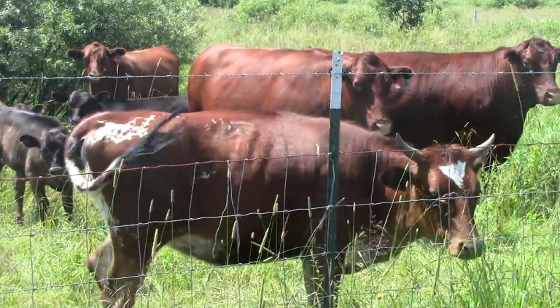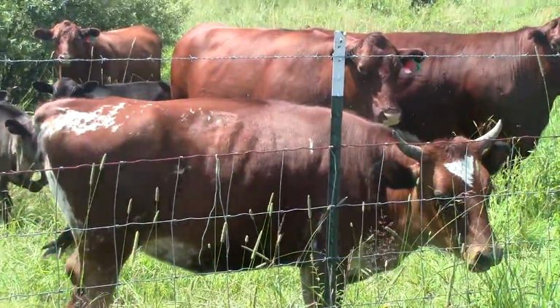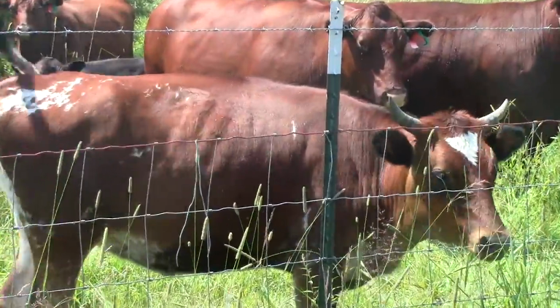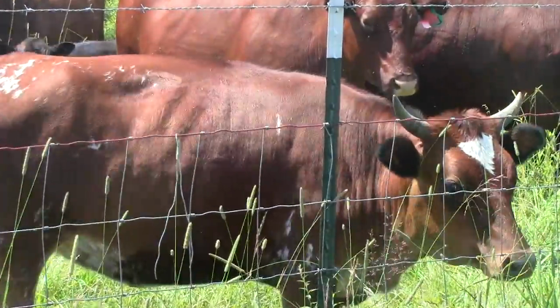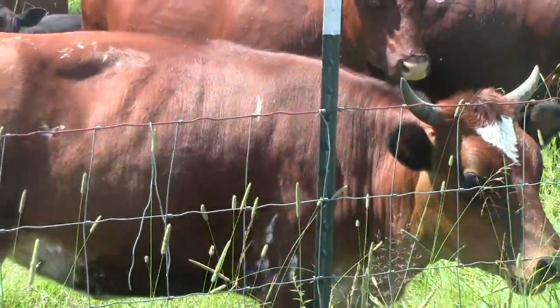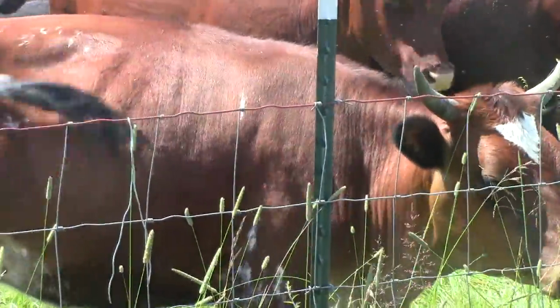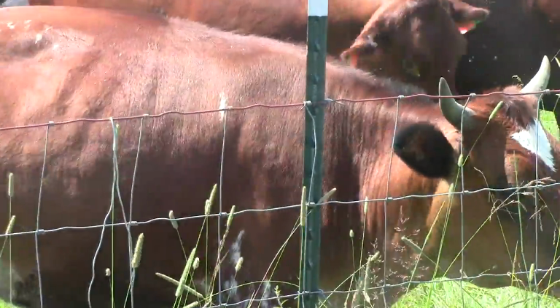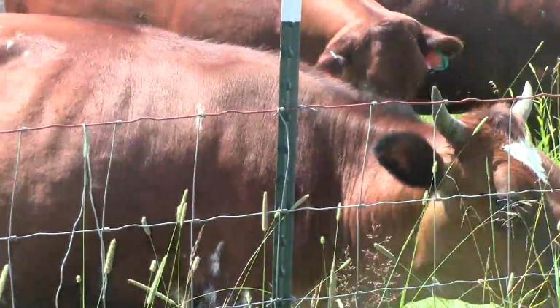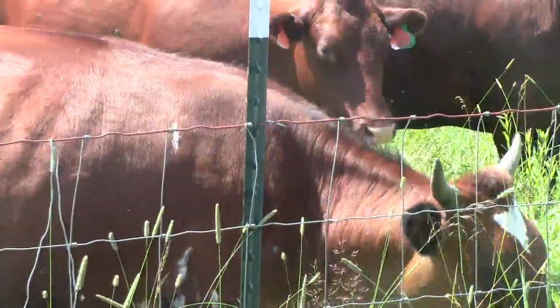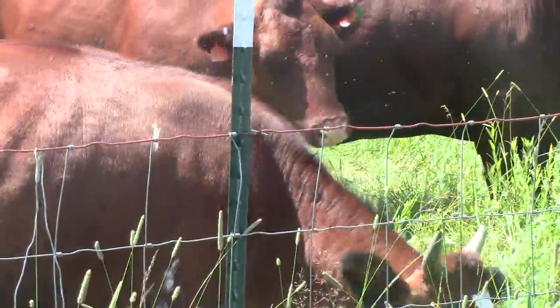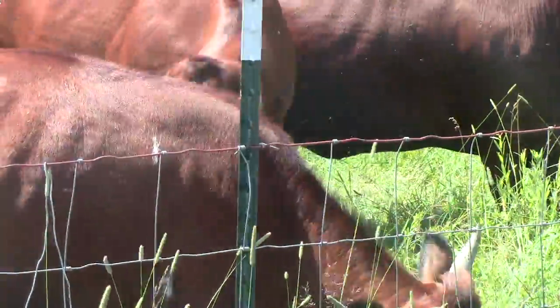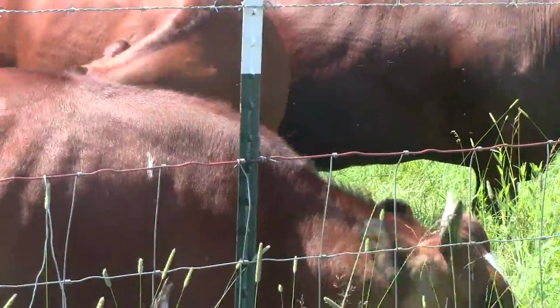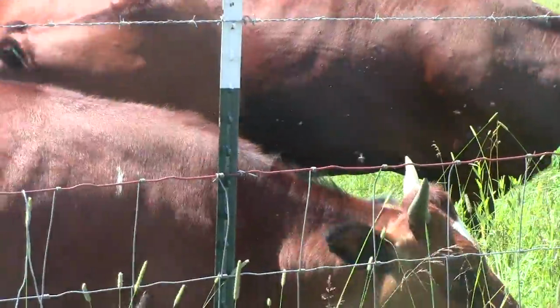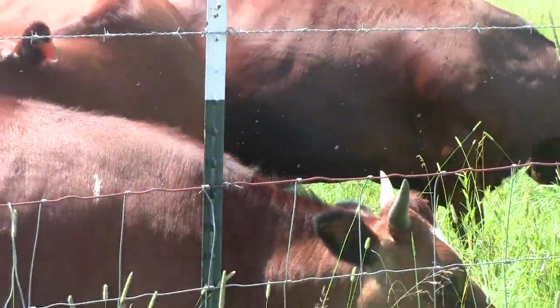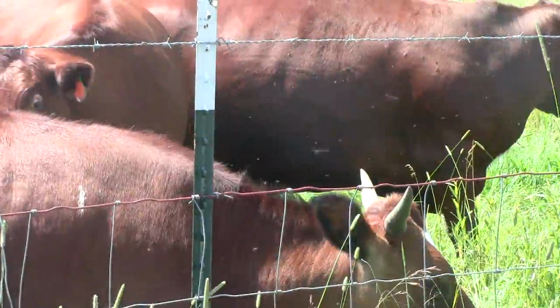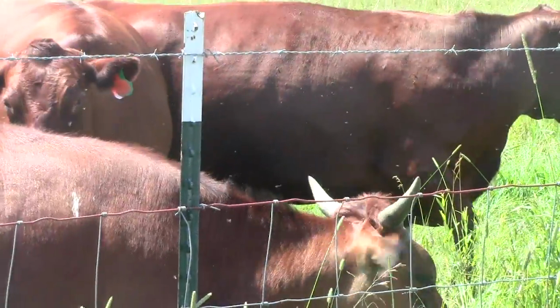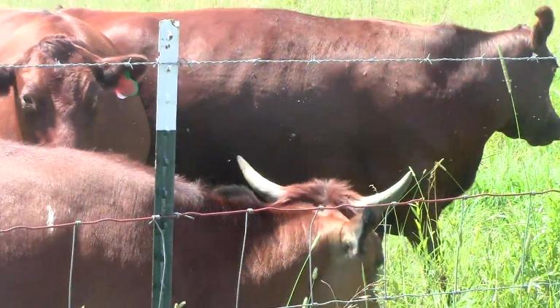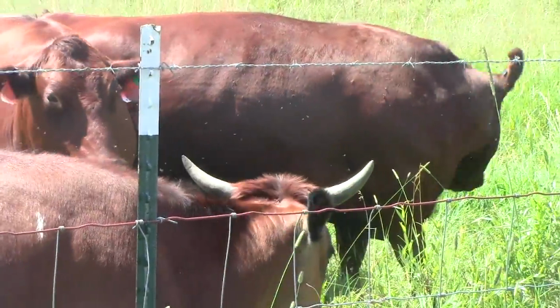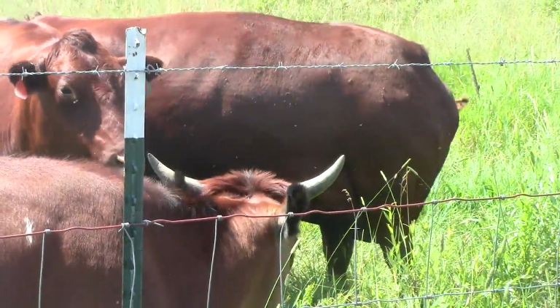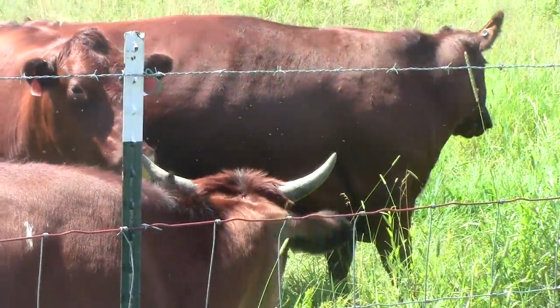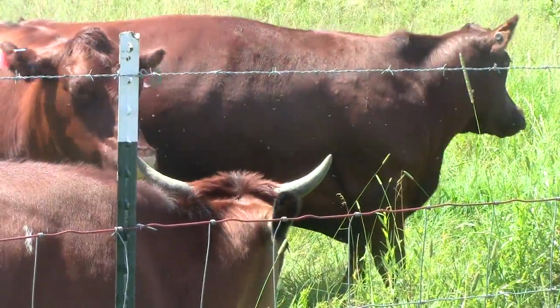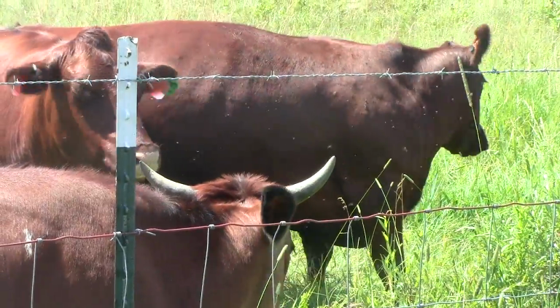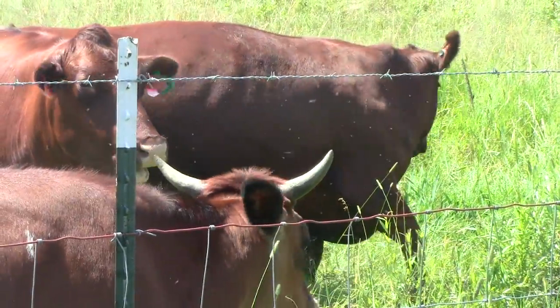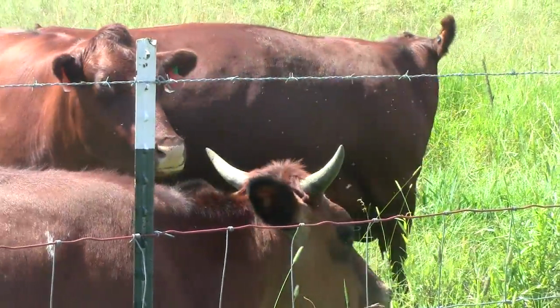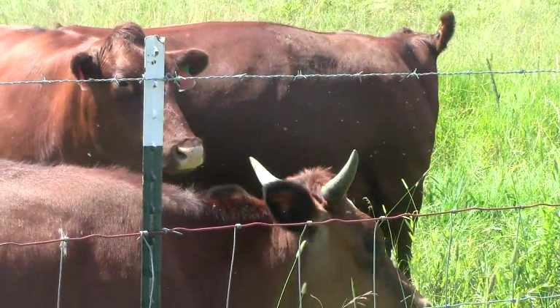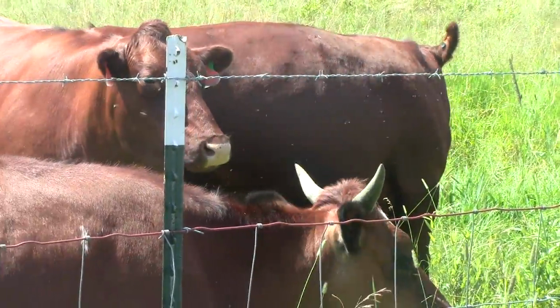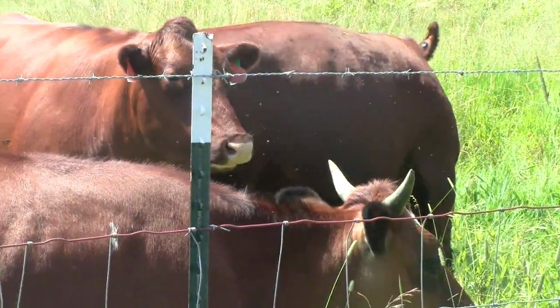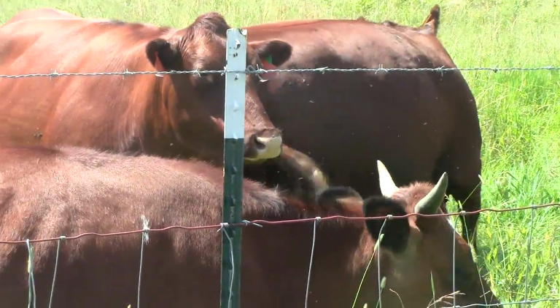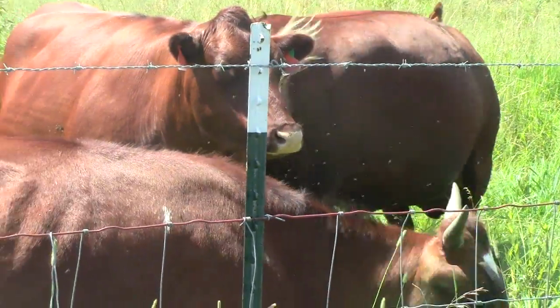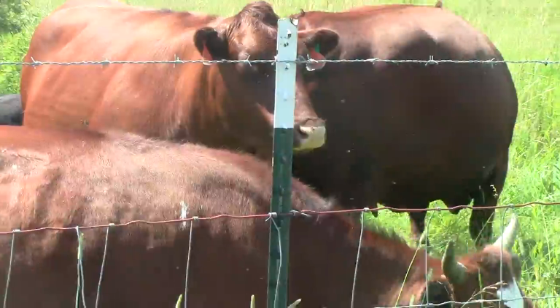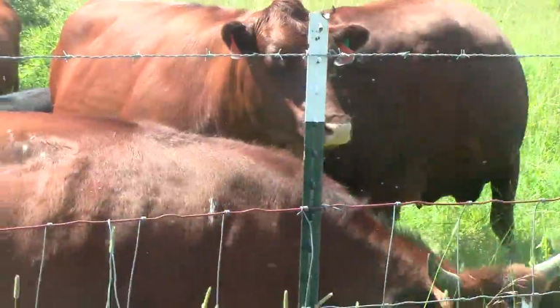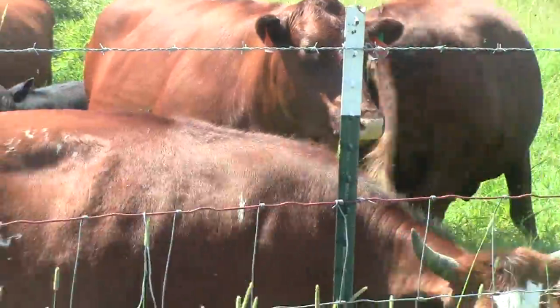Four calves? Yeah, four calves. They're a red angus, and I've bred them with a purebred wagyu.